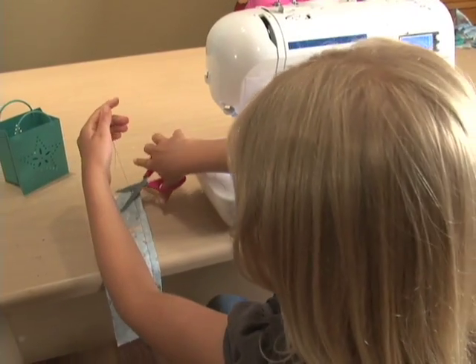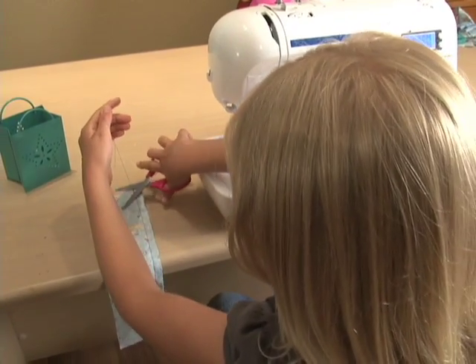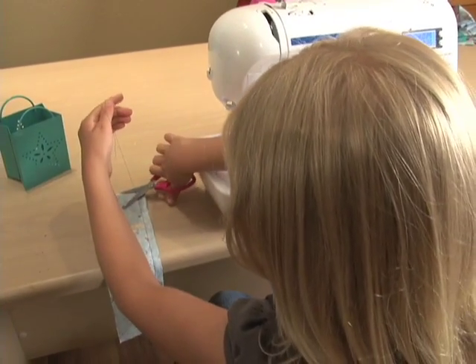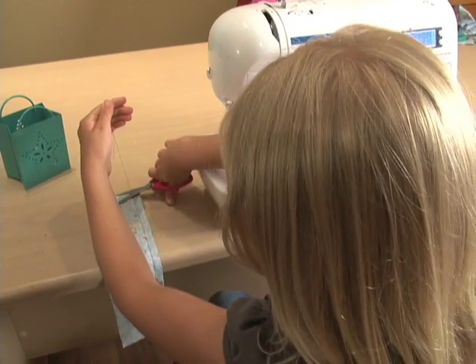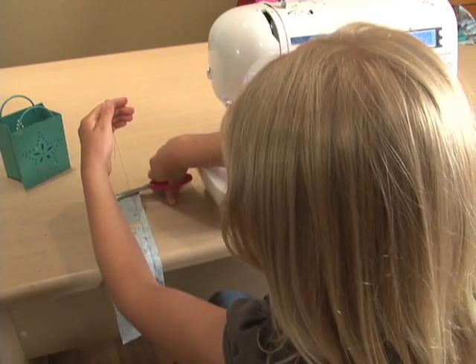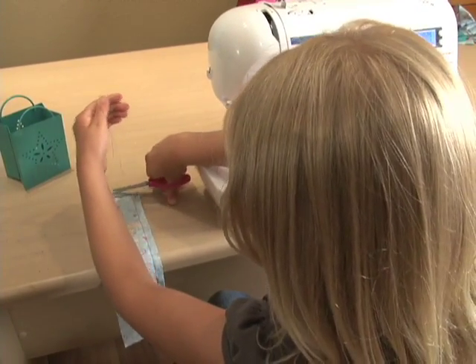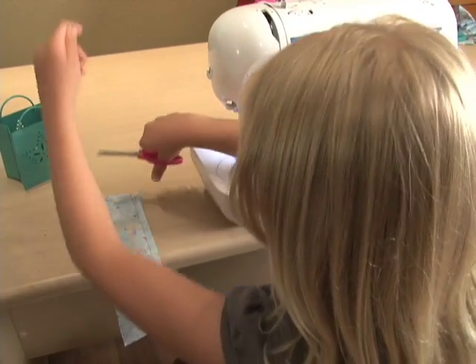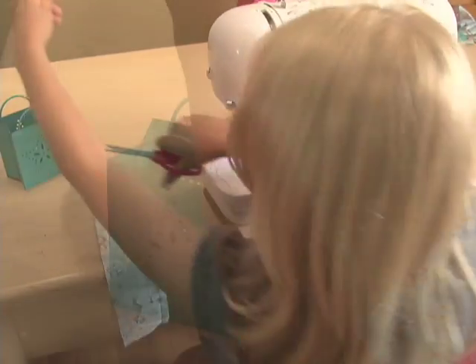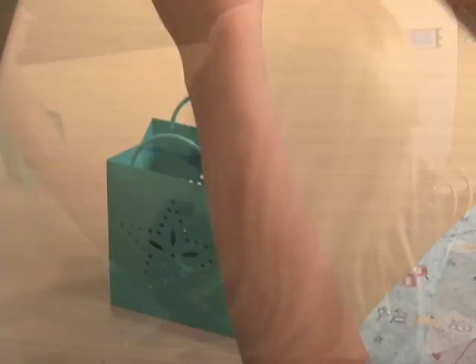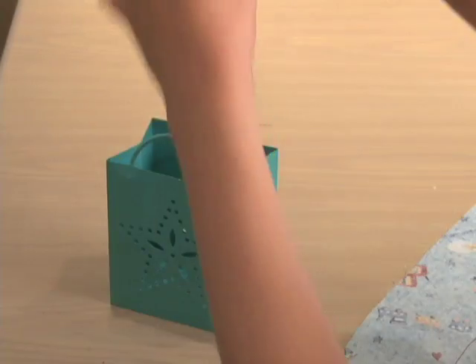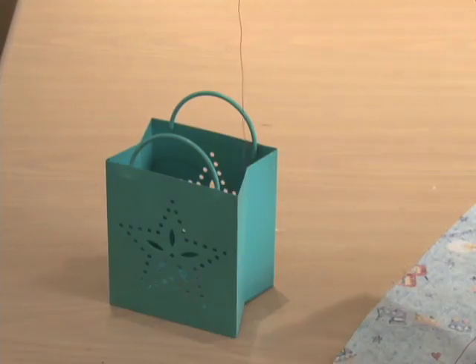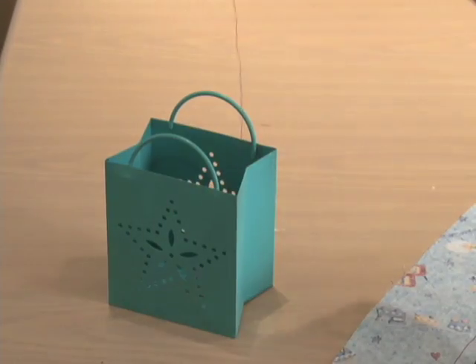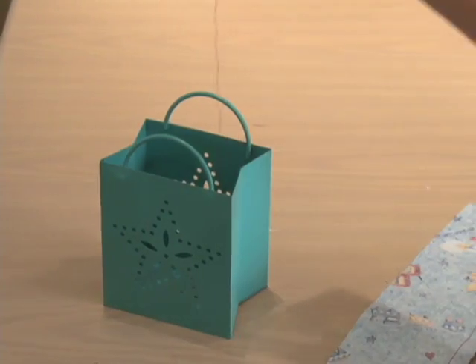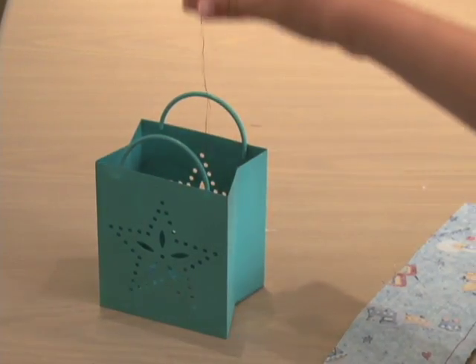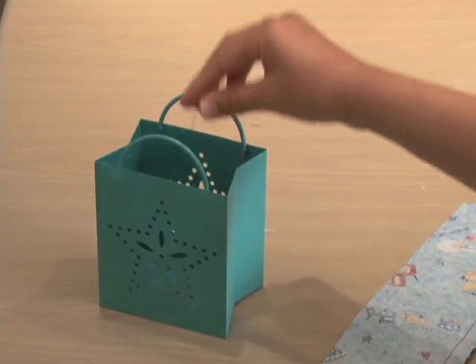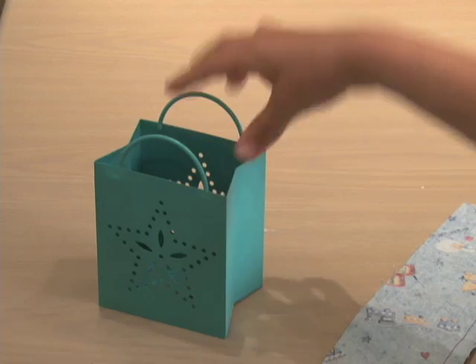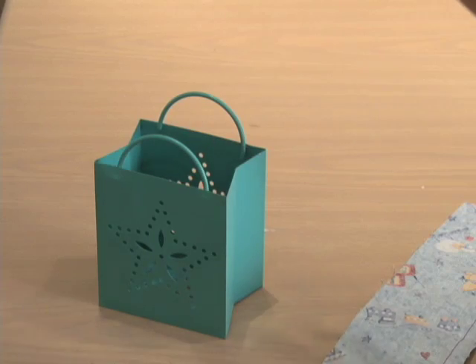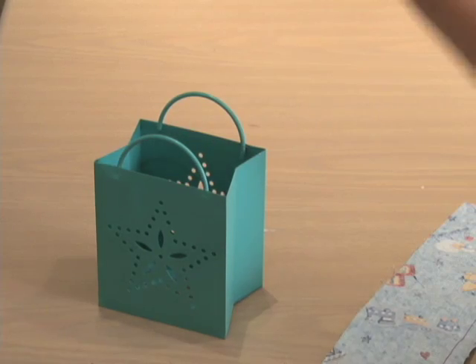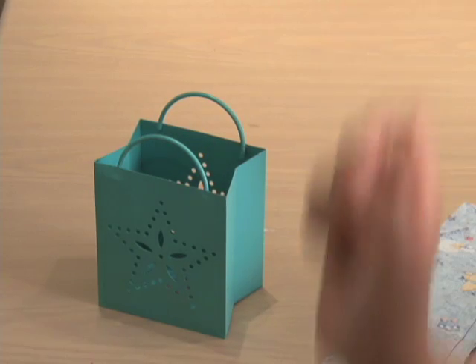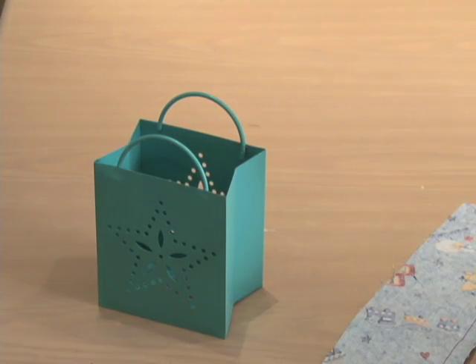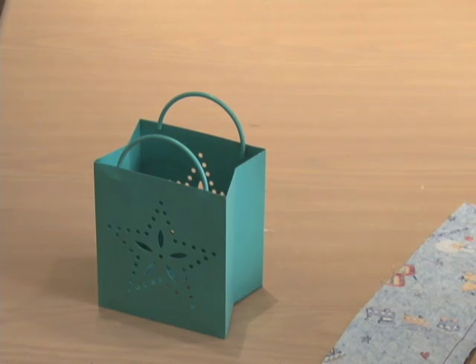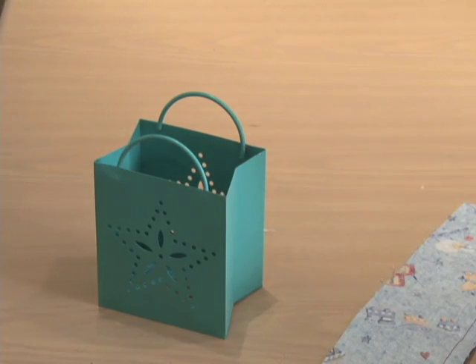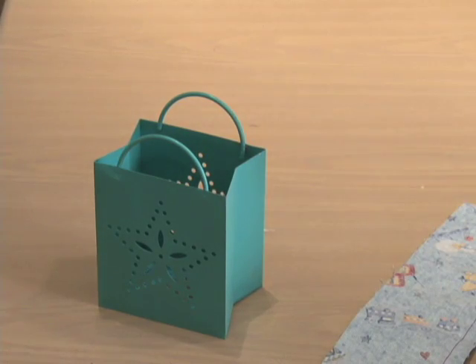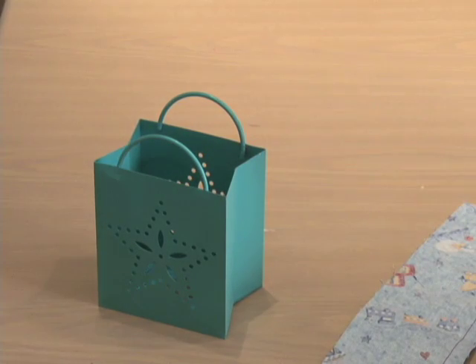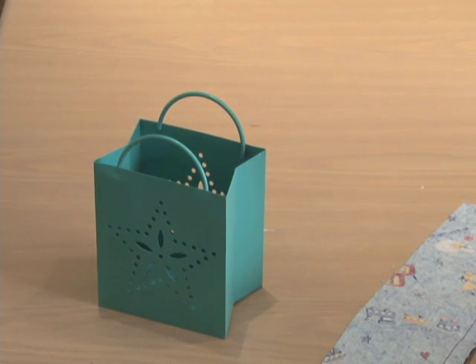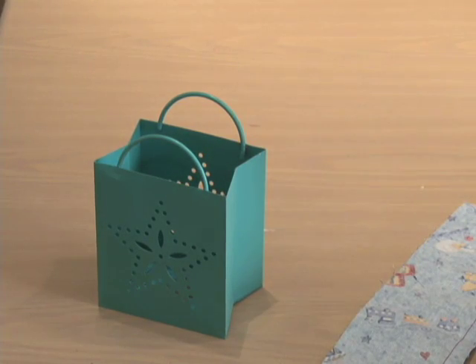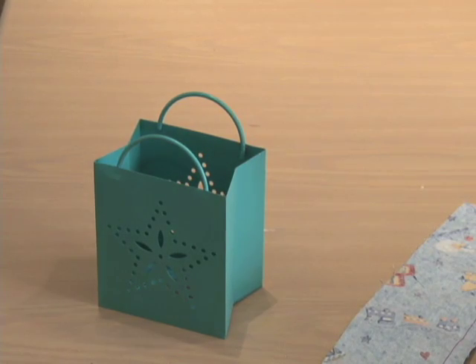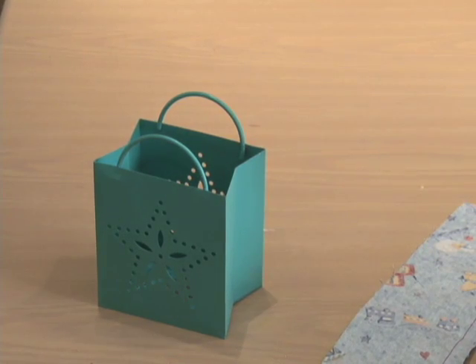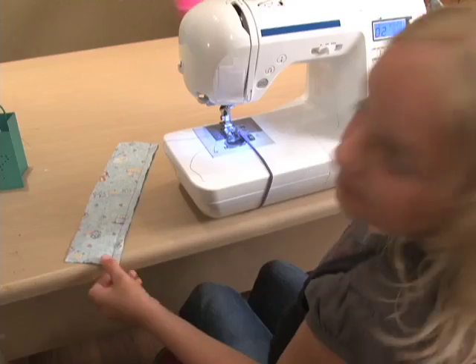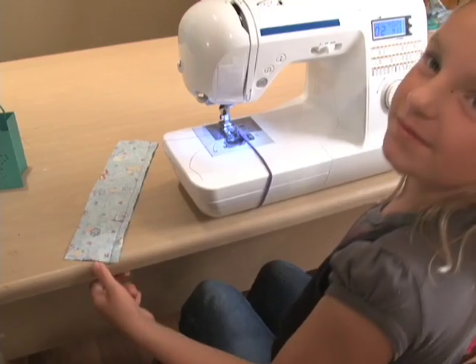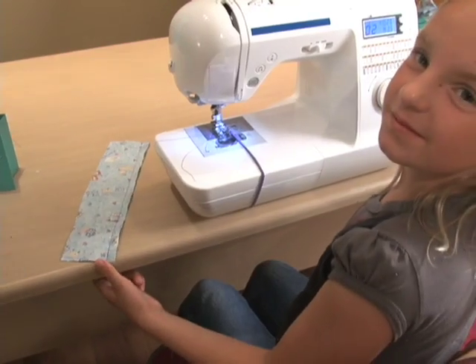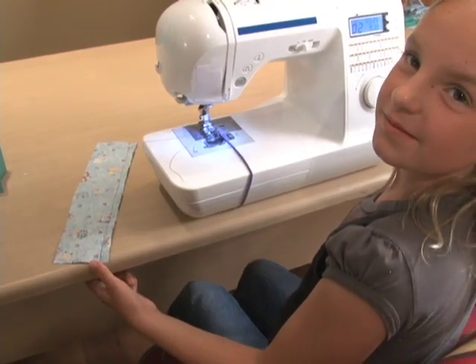She's going to hold her thread up straight and cut her thread right next to the edge of her fabric, and she puts her threads in the thread basket. Perfect!